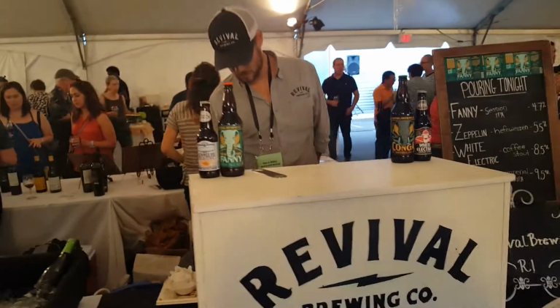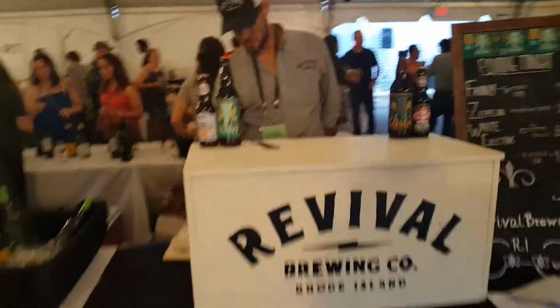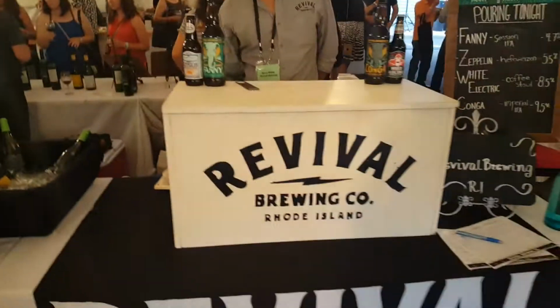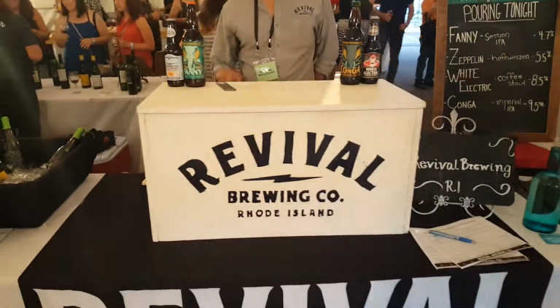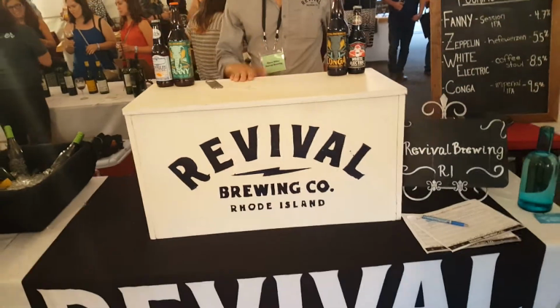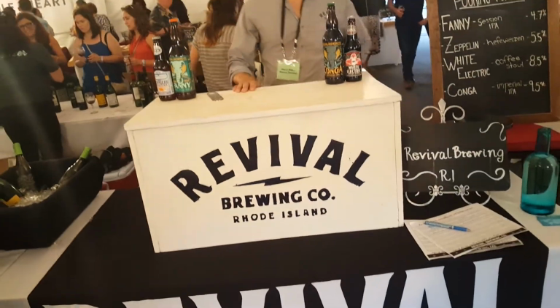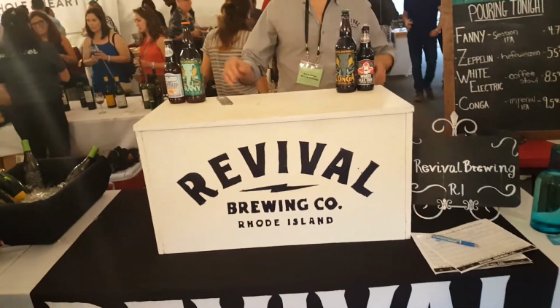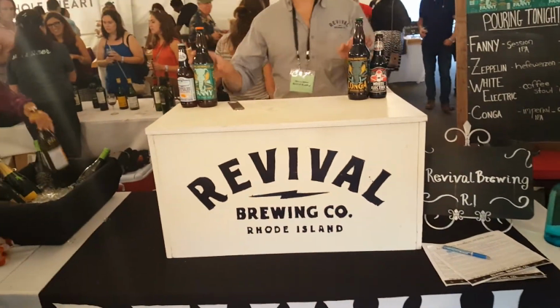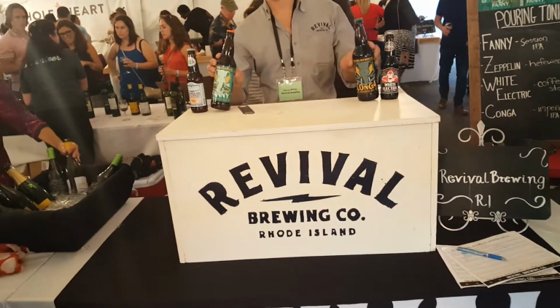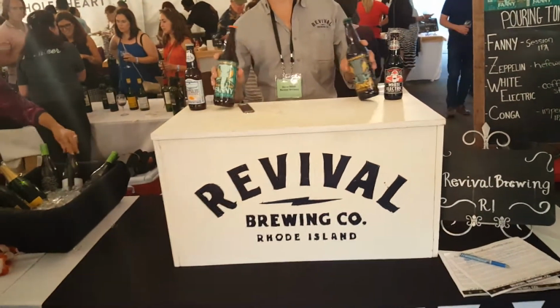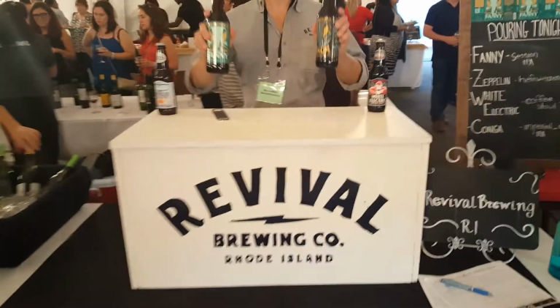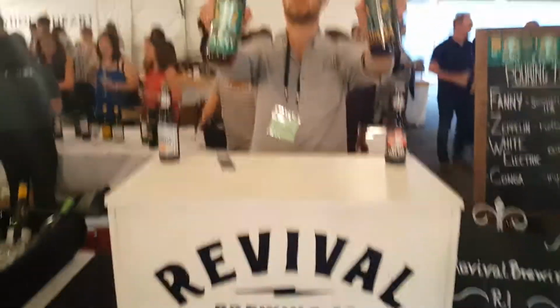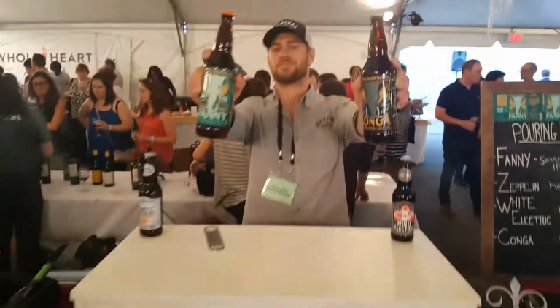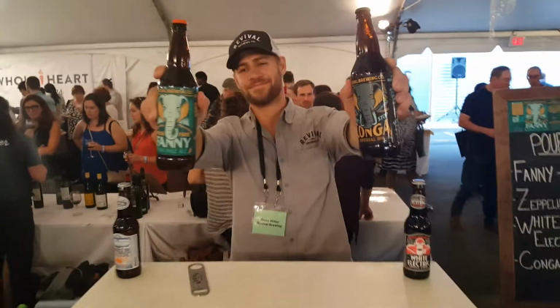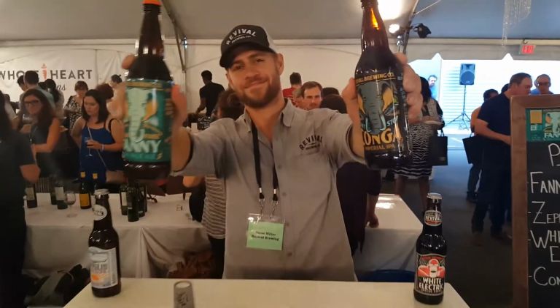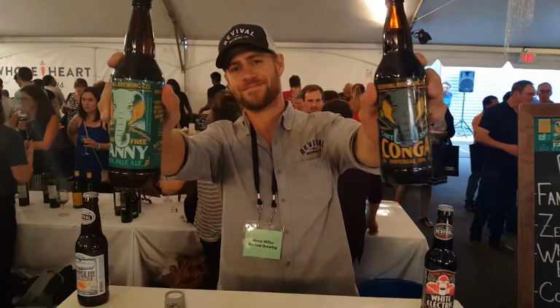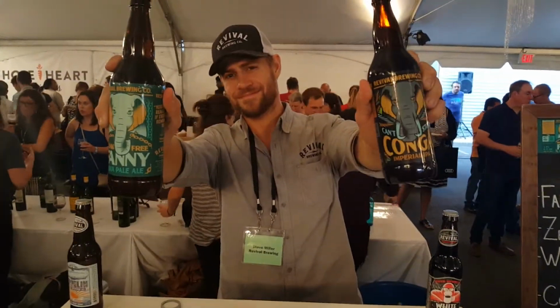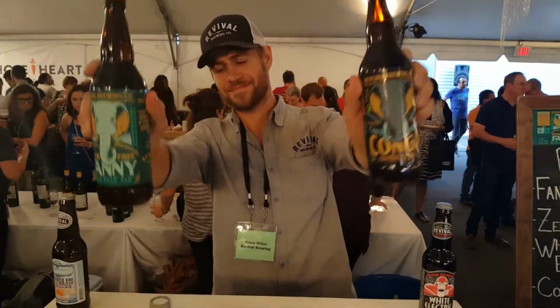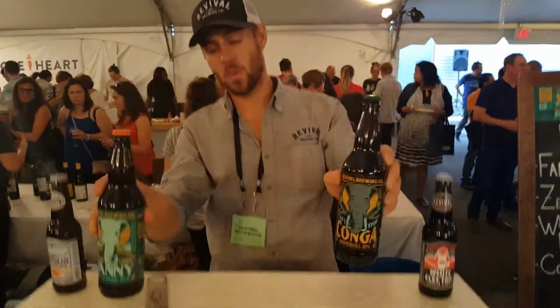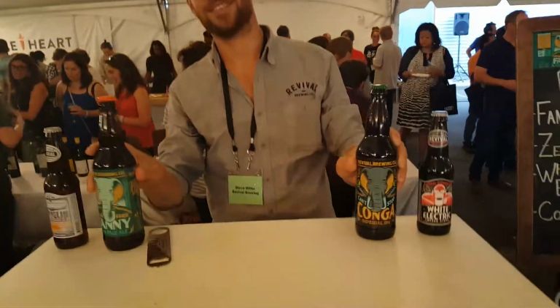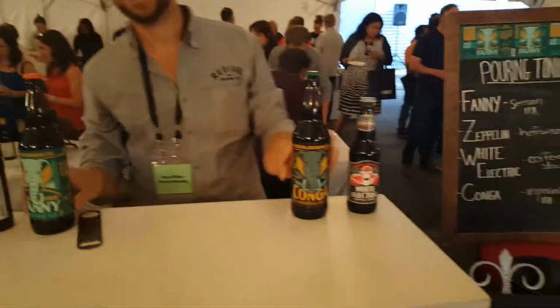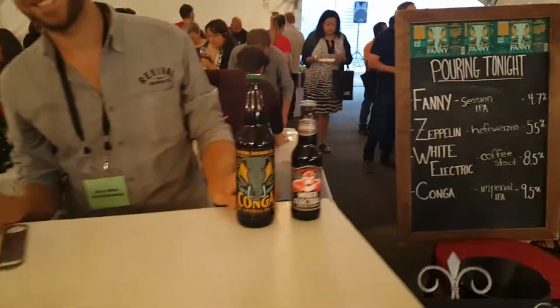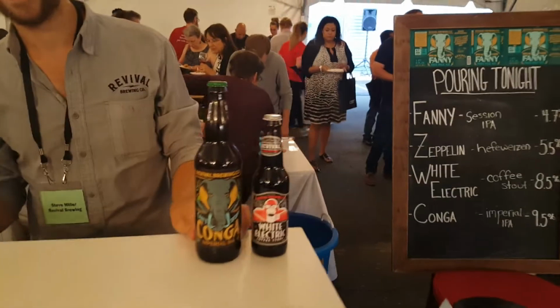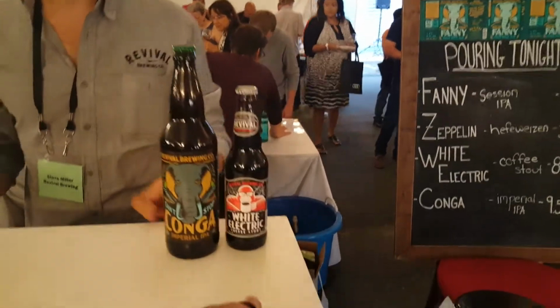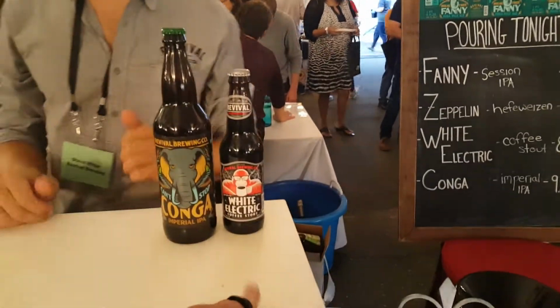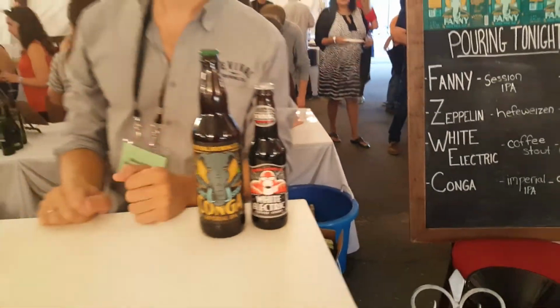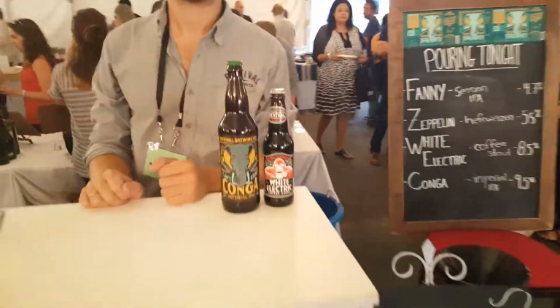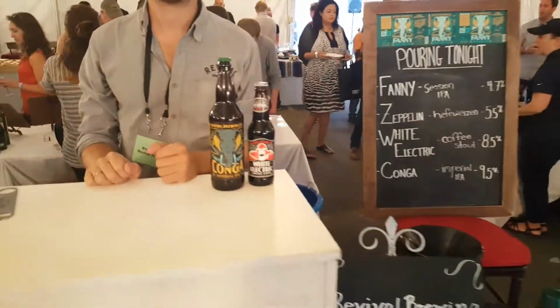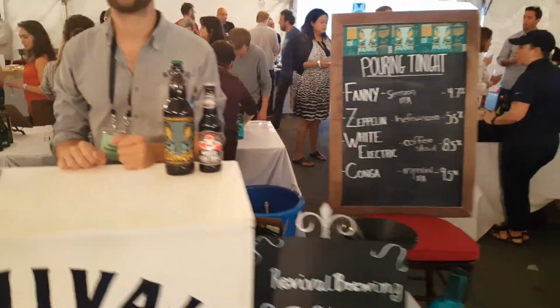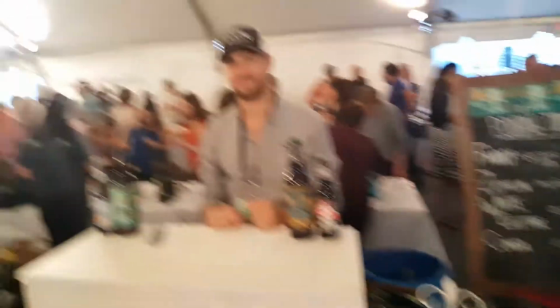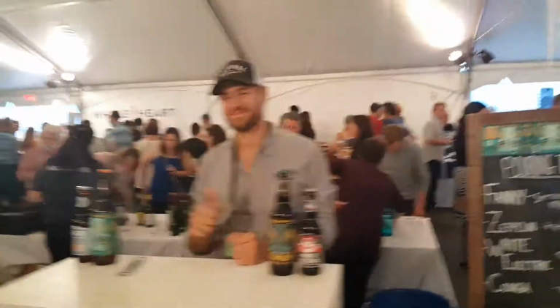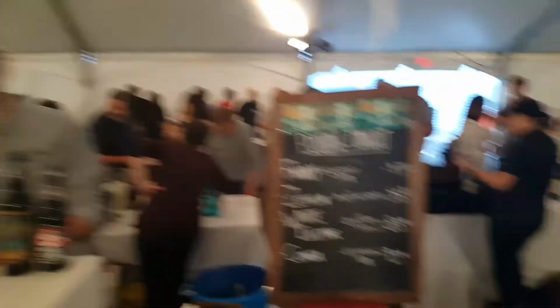Revival Brewing — I've had some of this. Since the White Electric is cranking, I'm going to be getting the Zeppelin next, which was one of their starters. I can definitely tell you the White Electric is awesome stuff.